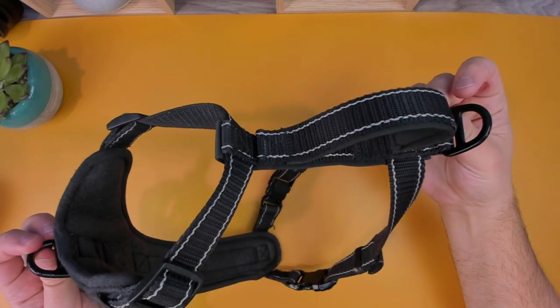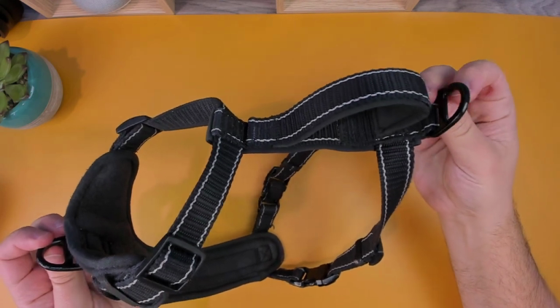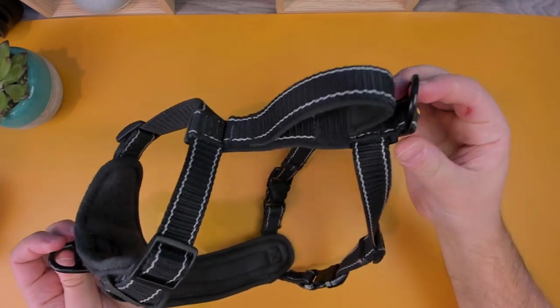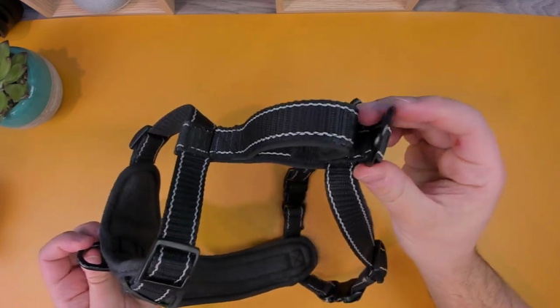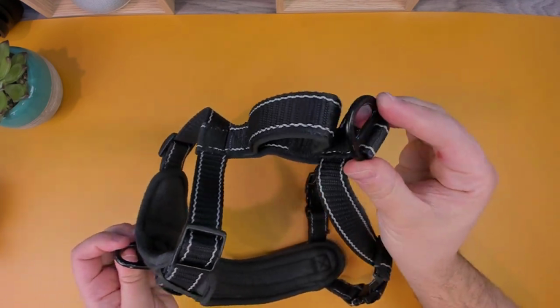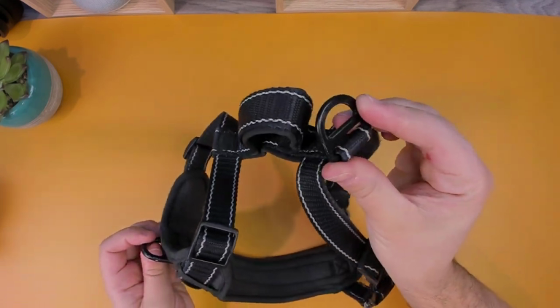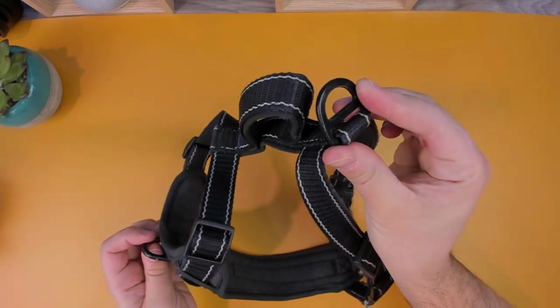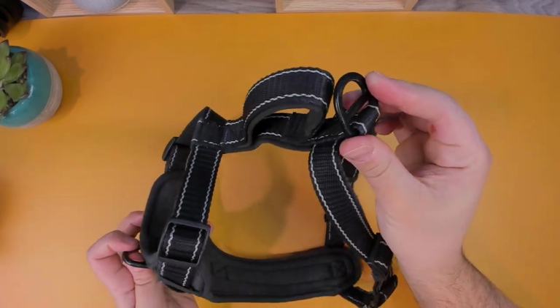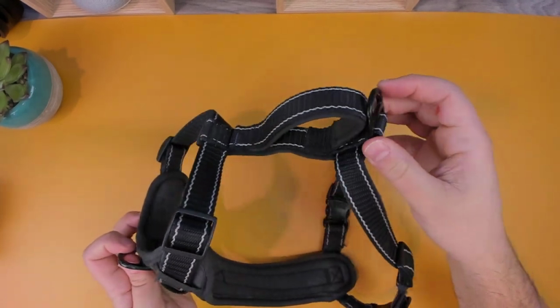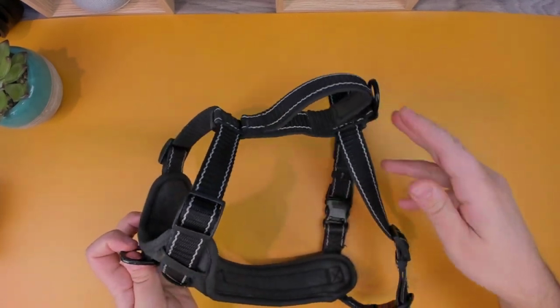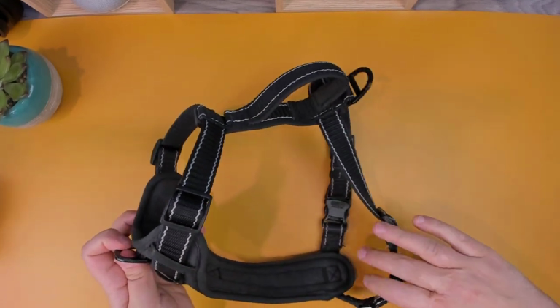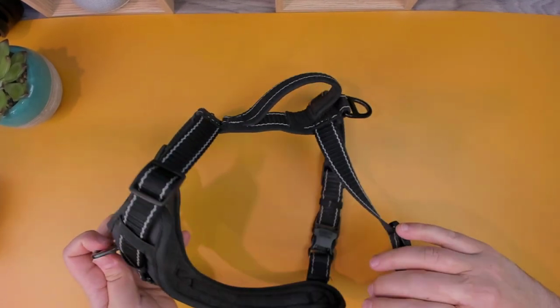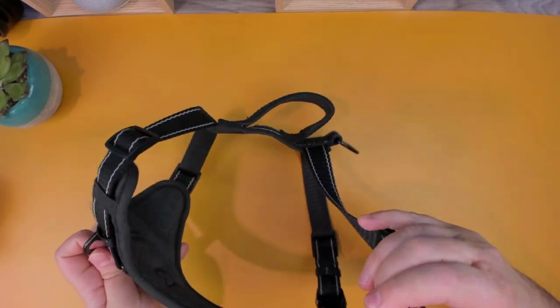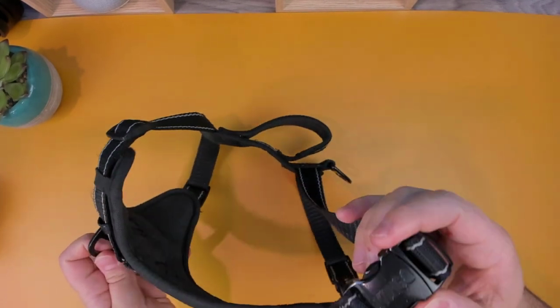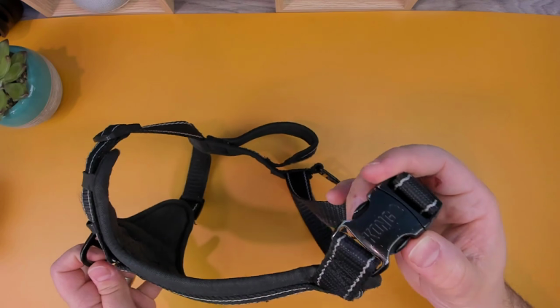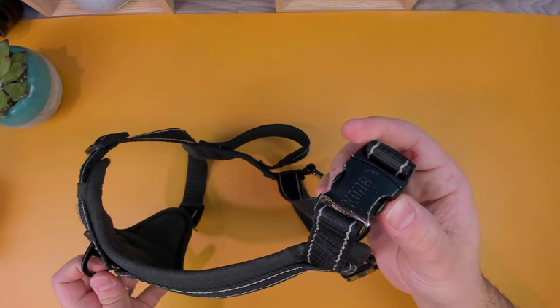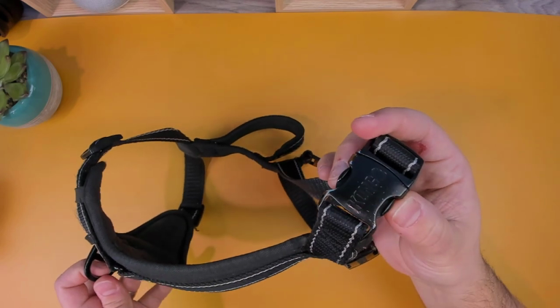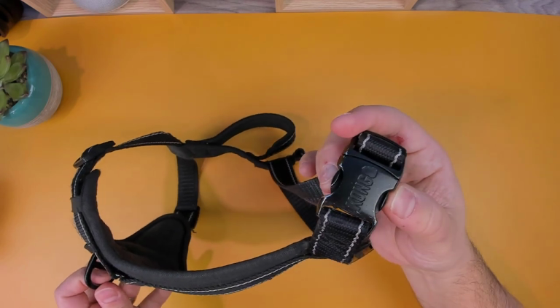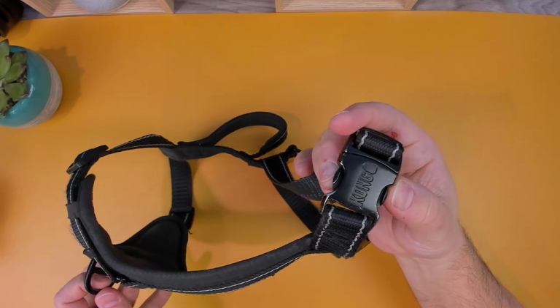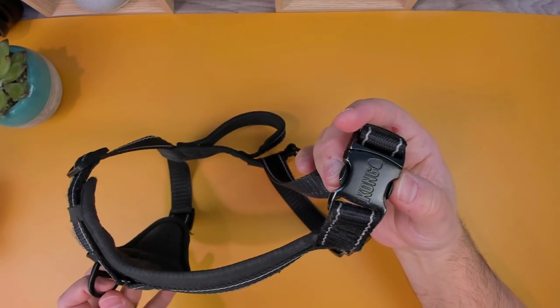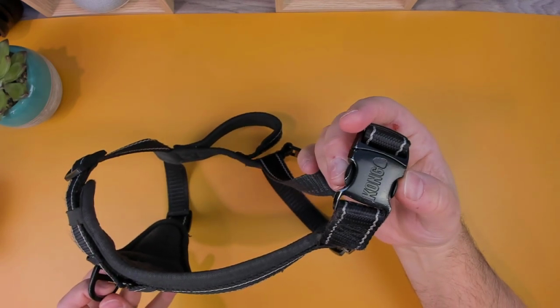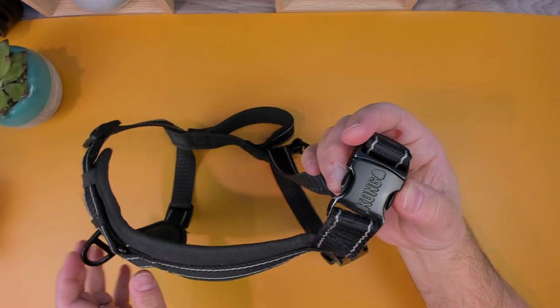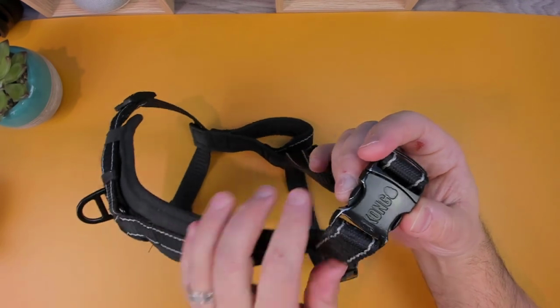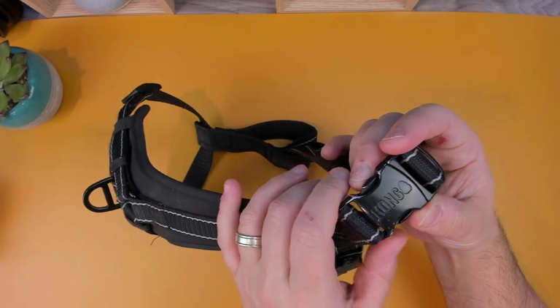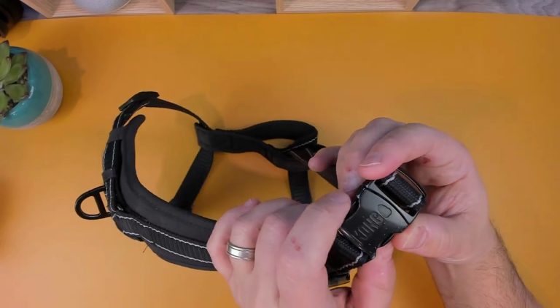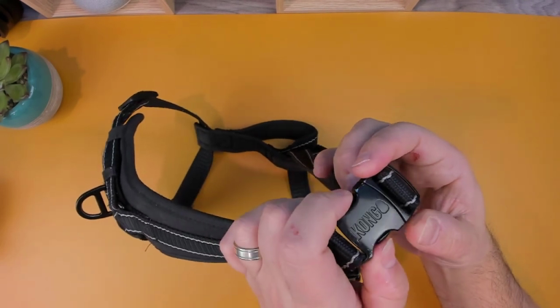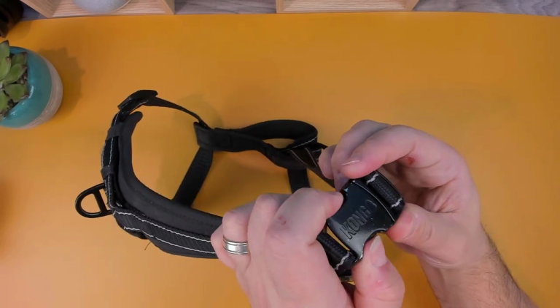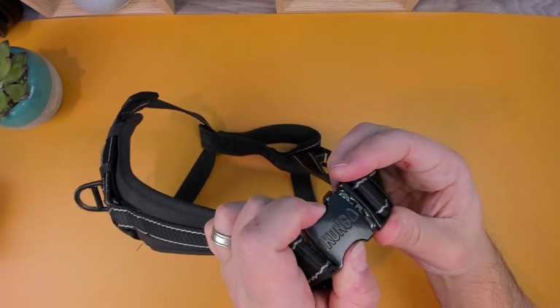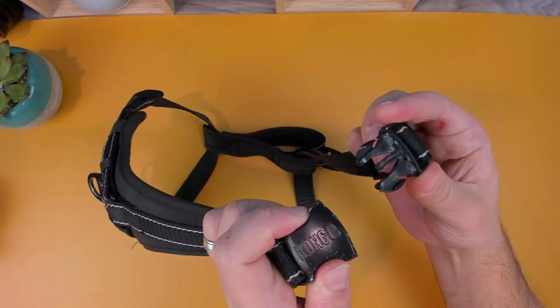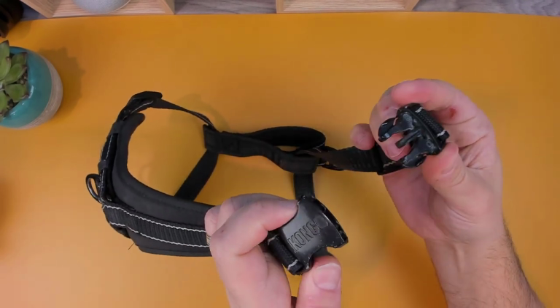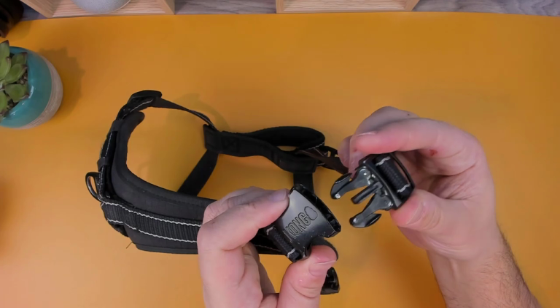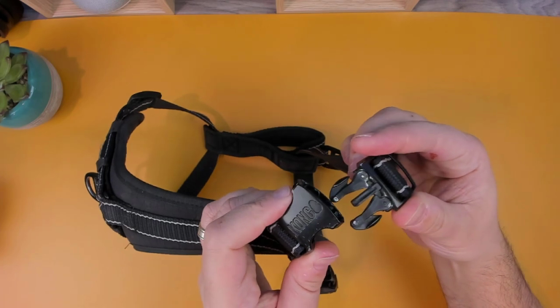Also, the buckles are made from a heavy-duty metal, unlike my previous harness which was made from plastic. With the metal buckles, you don't run the risk of the buckles breaking easily or getting chewed through.